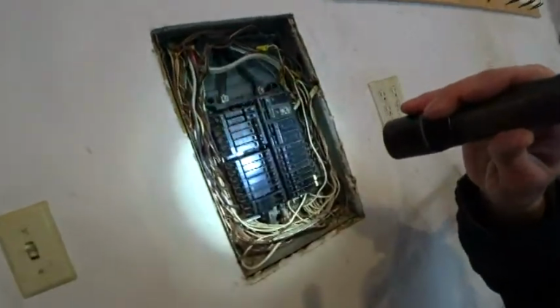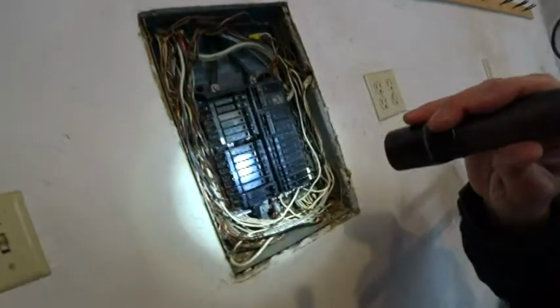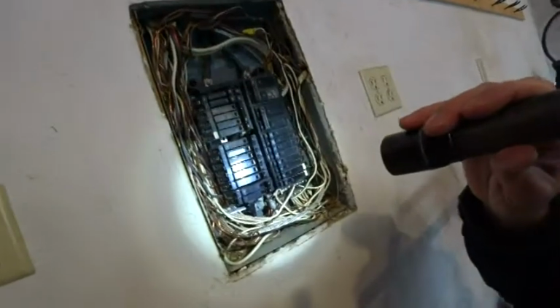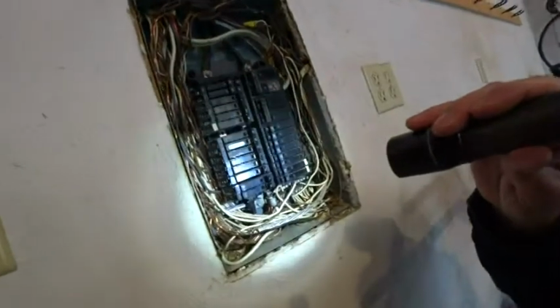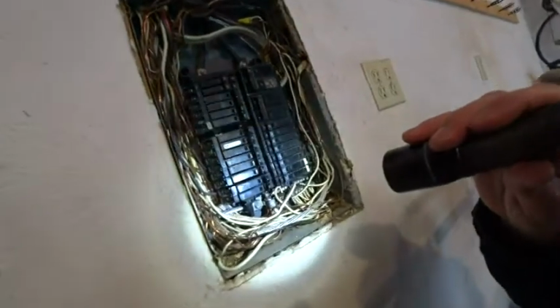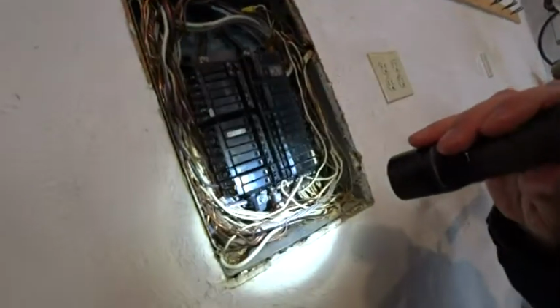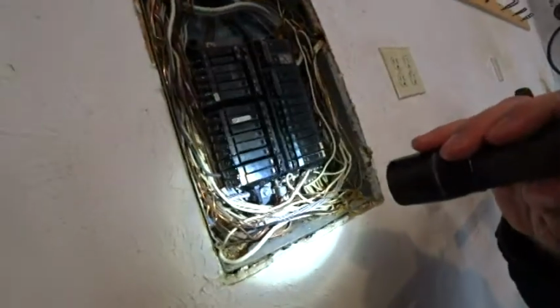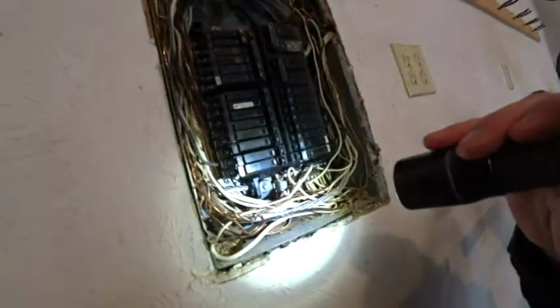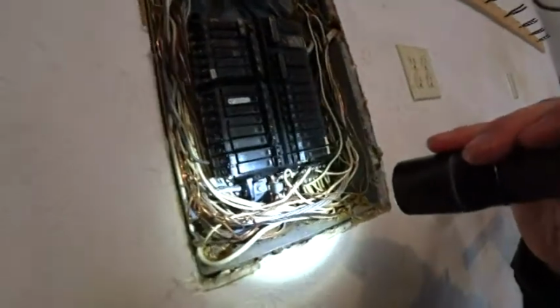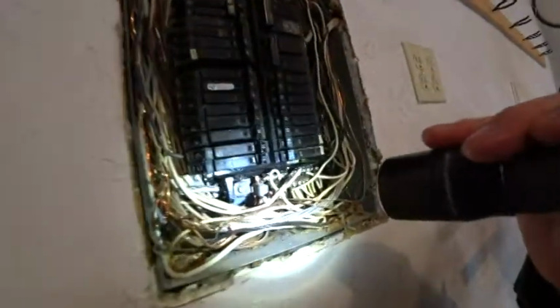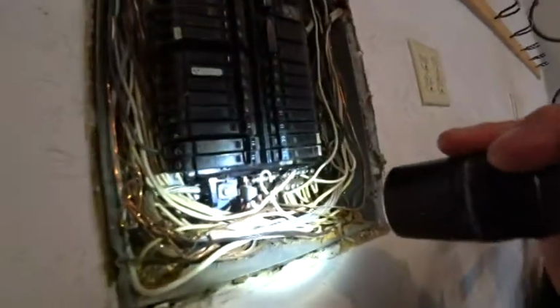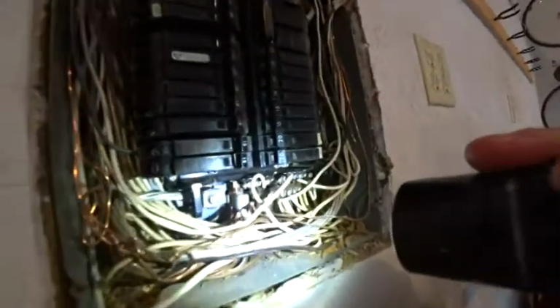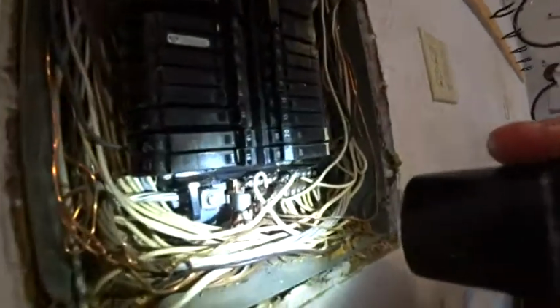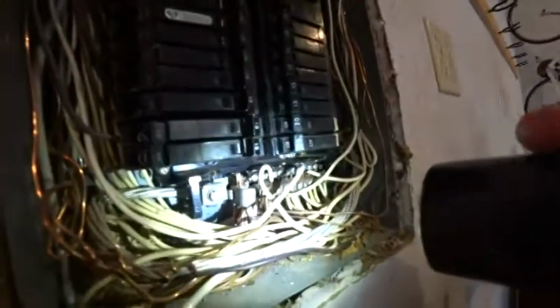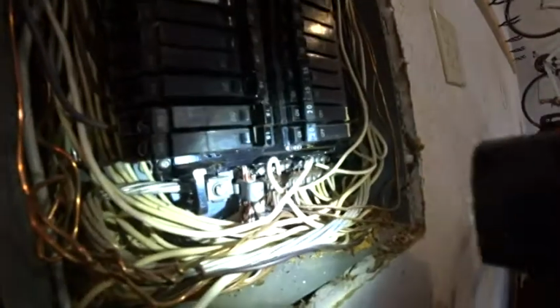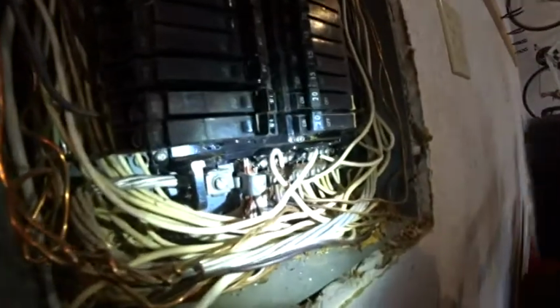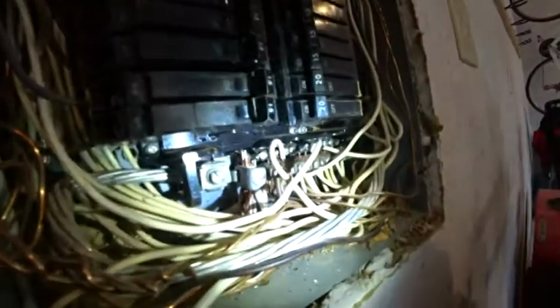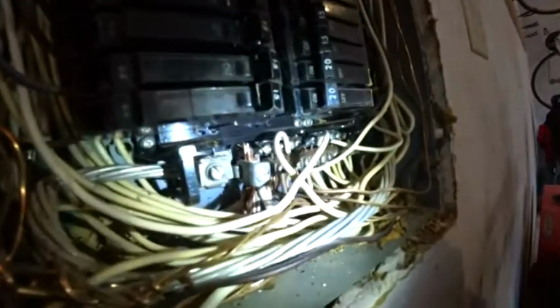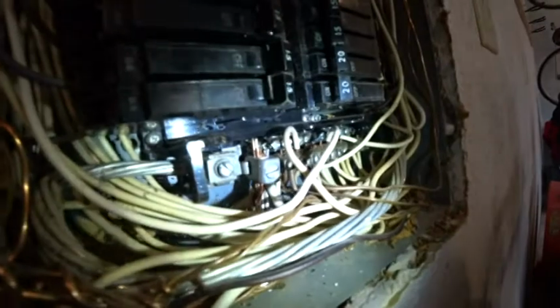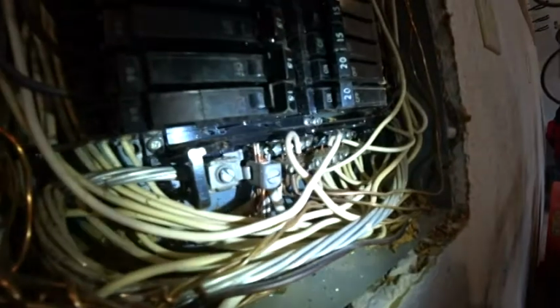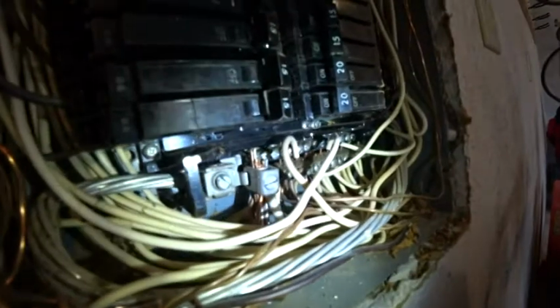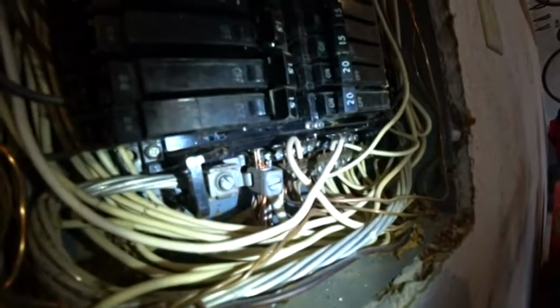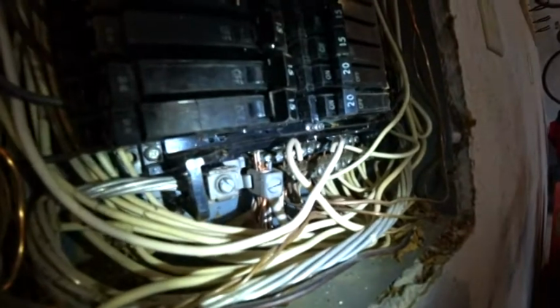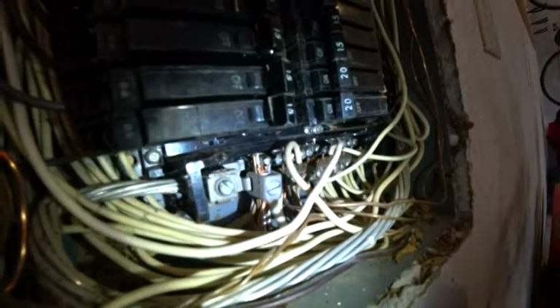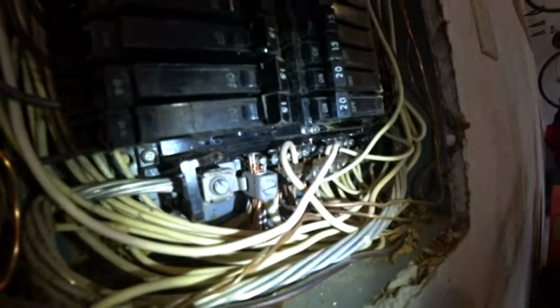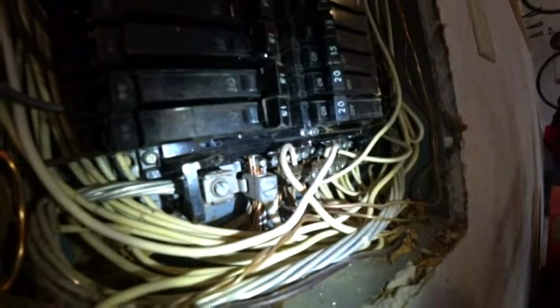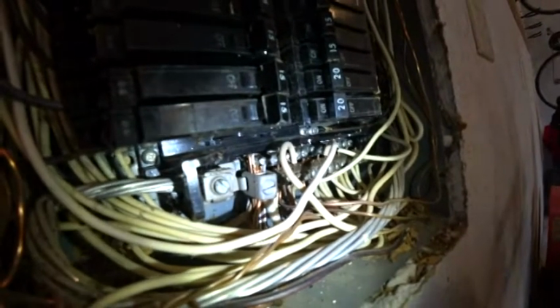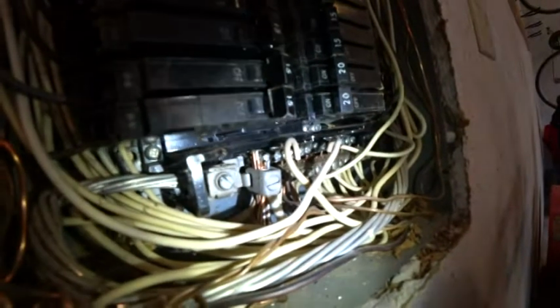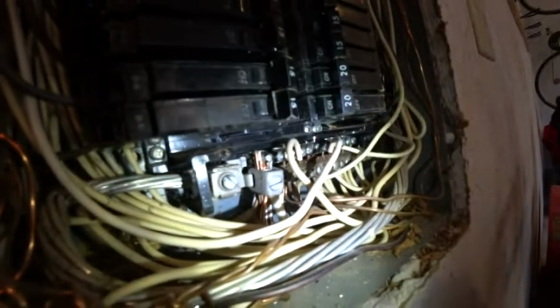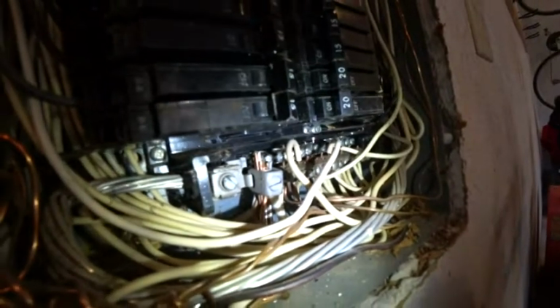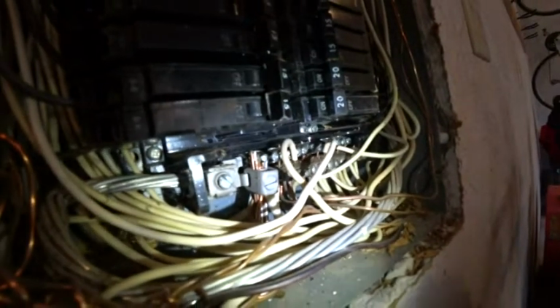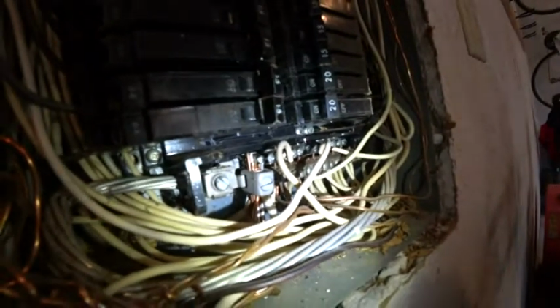What I wanted to focus on though is down in the bottom here — if you look close, we have single strand aluminum wiring mixed in with copper.